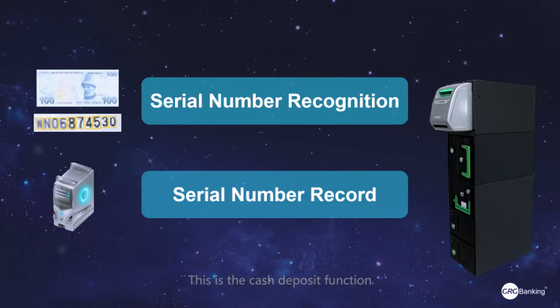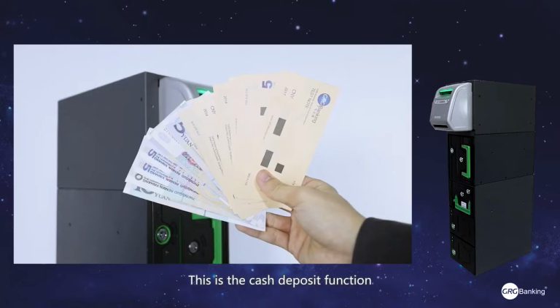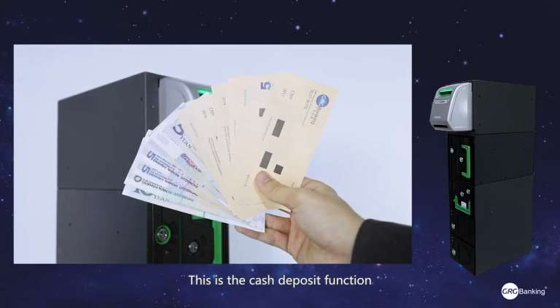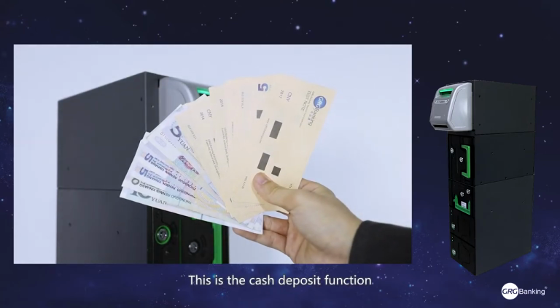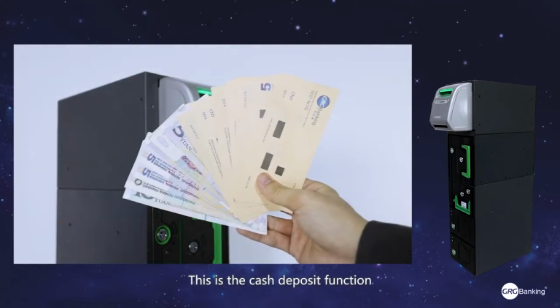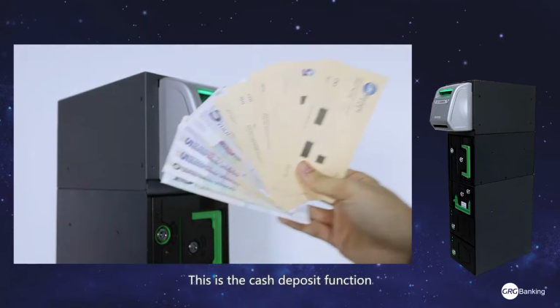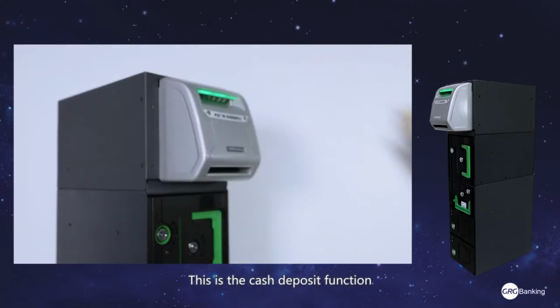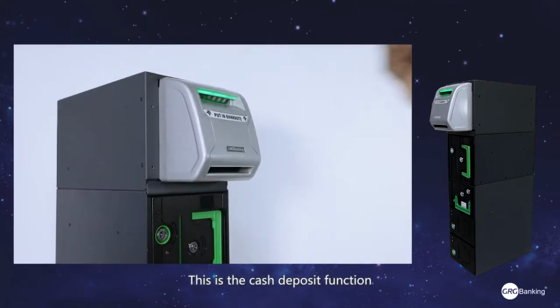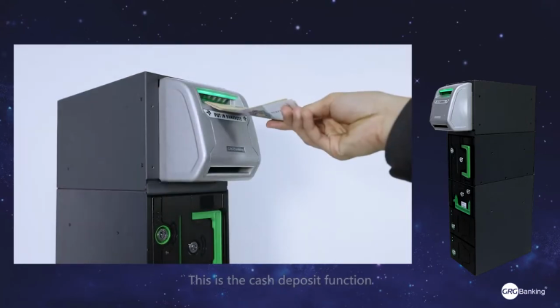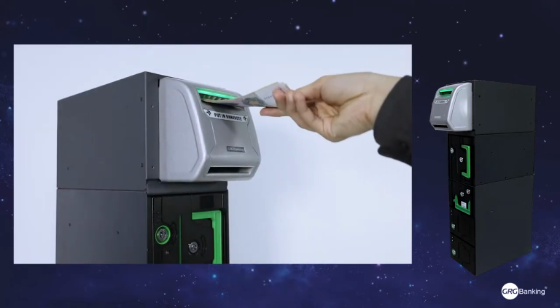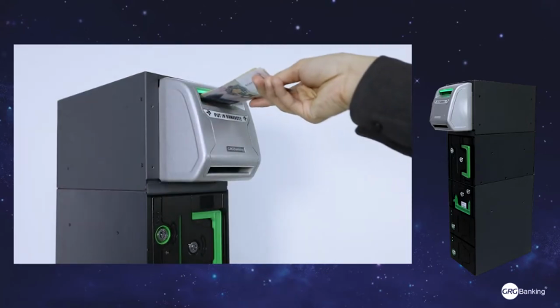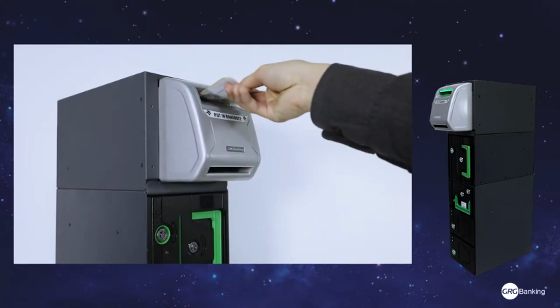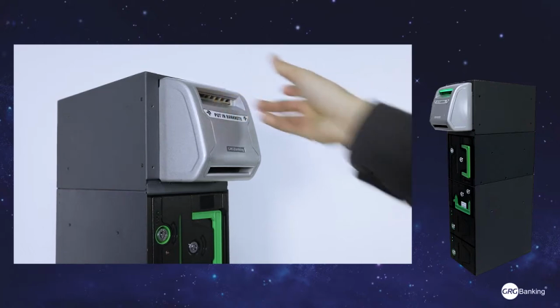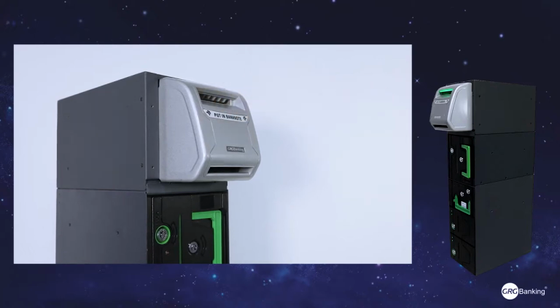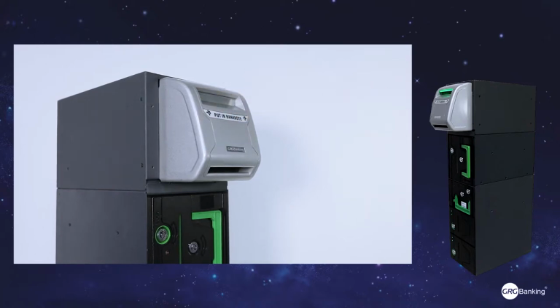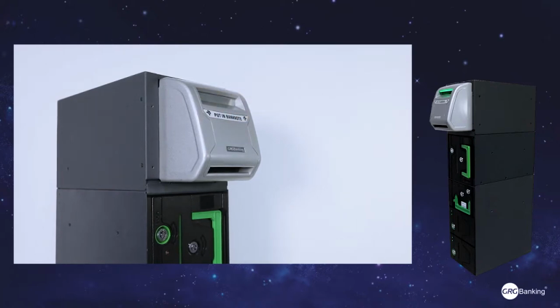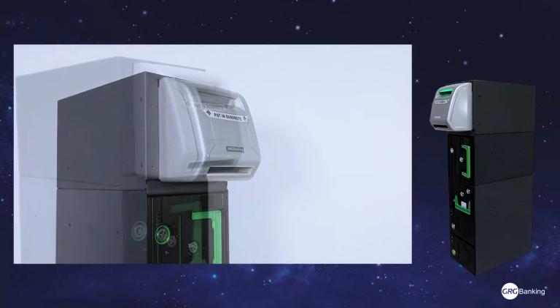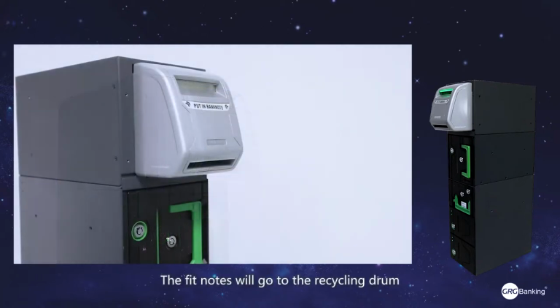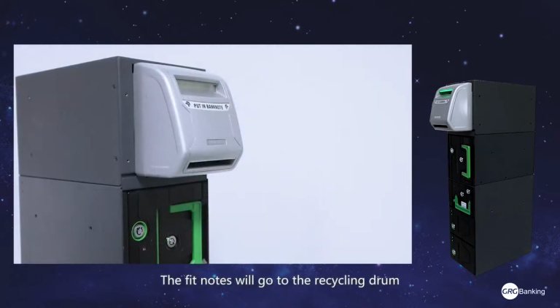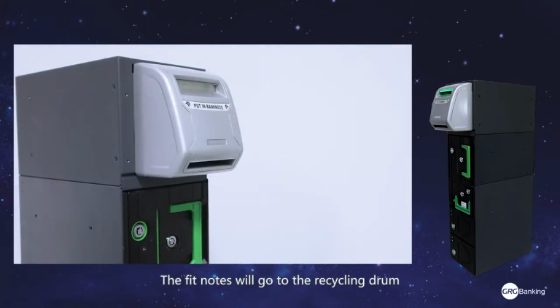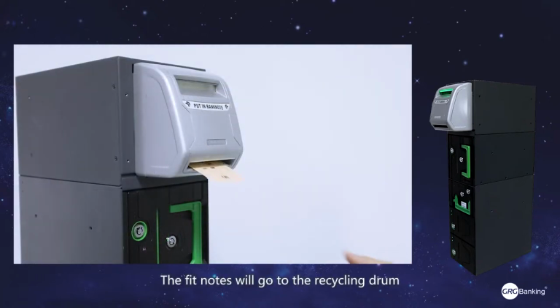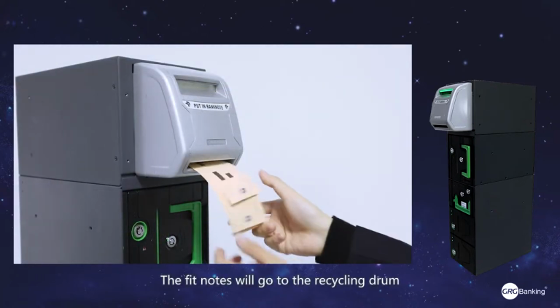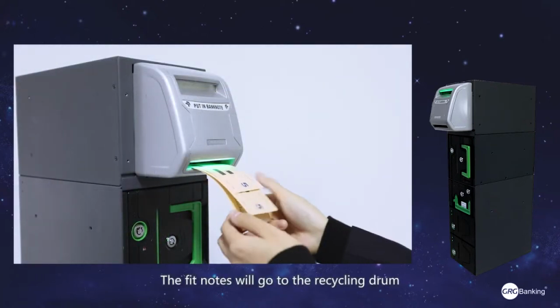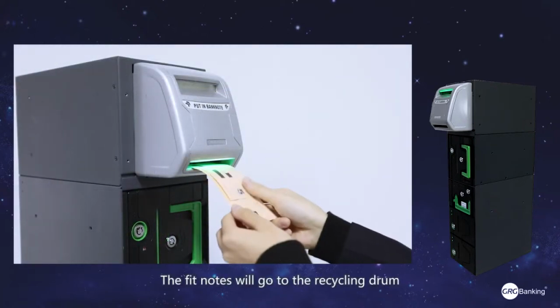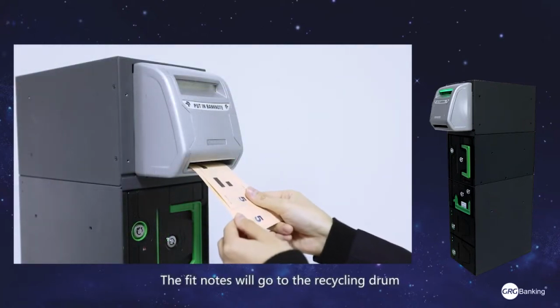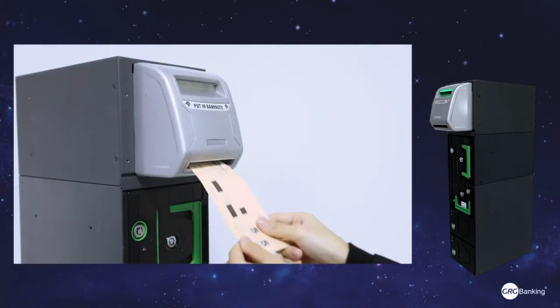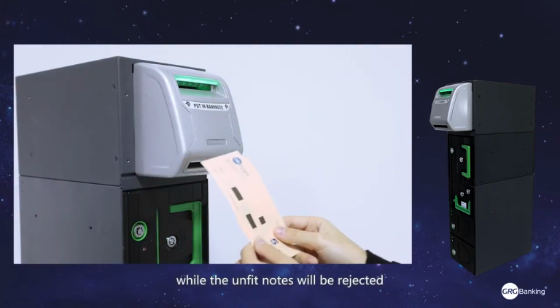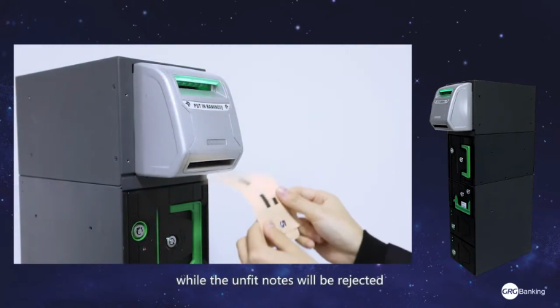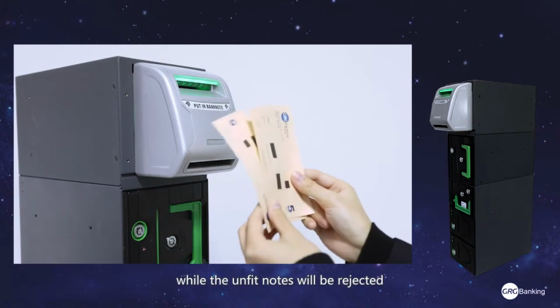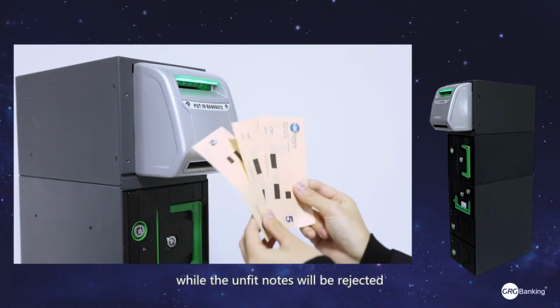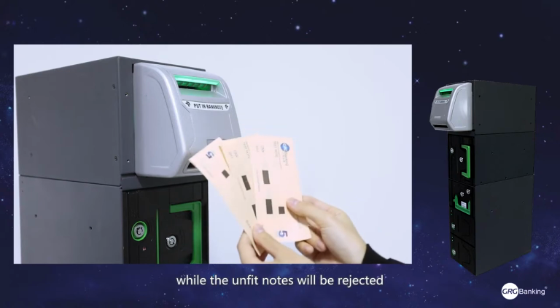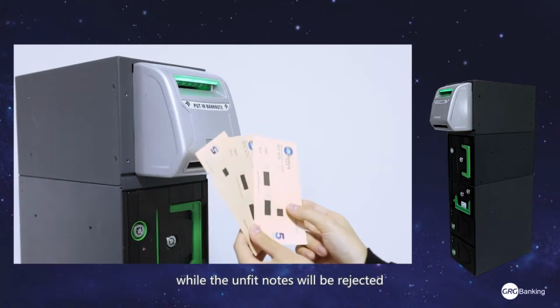This is the cash deposit function. The fake notes will go to the recycling drum, while the unfit notes will be rejected.